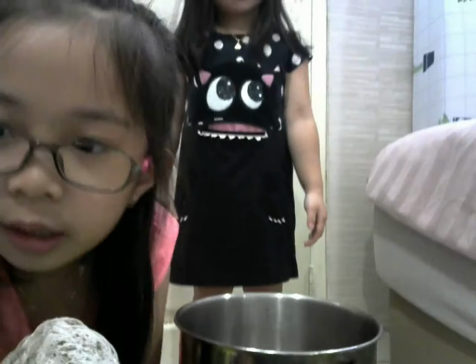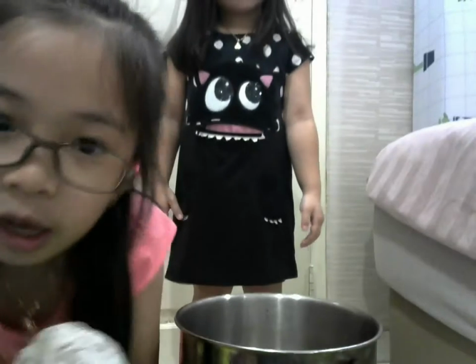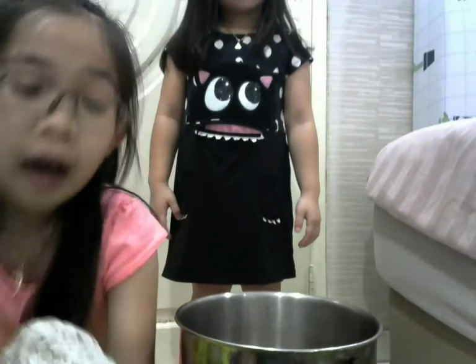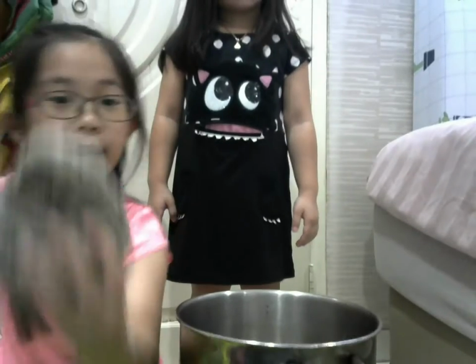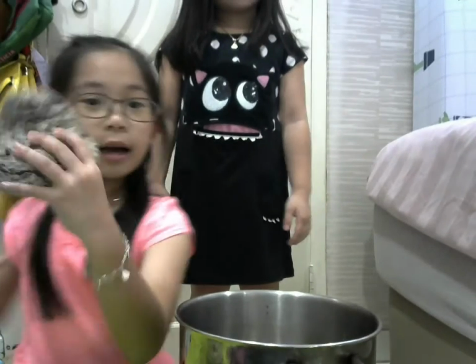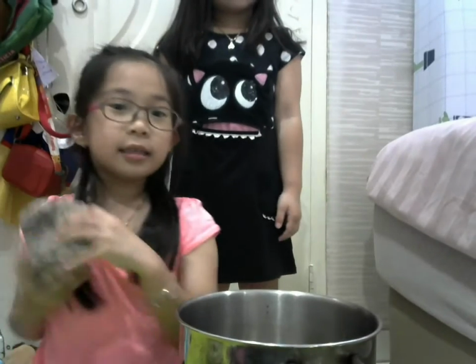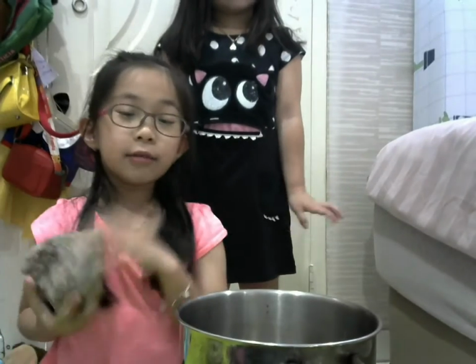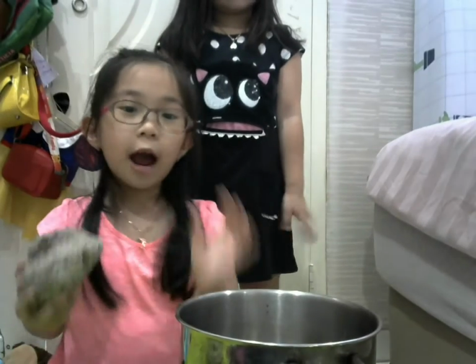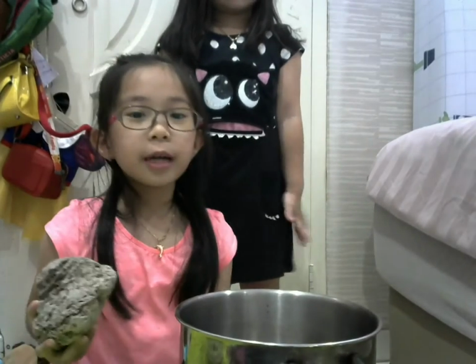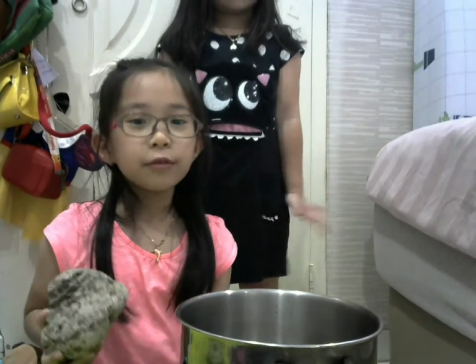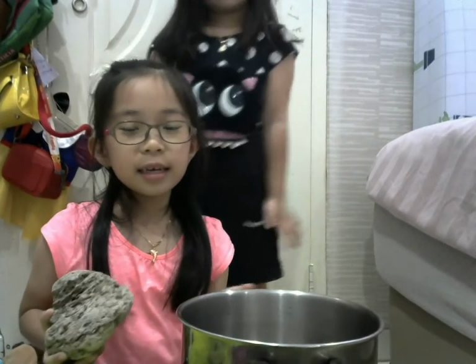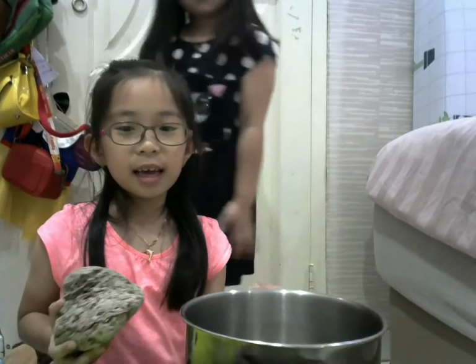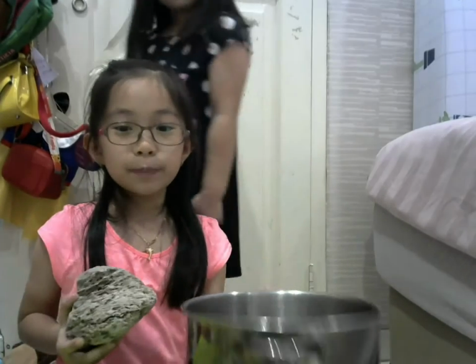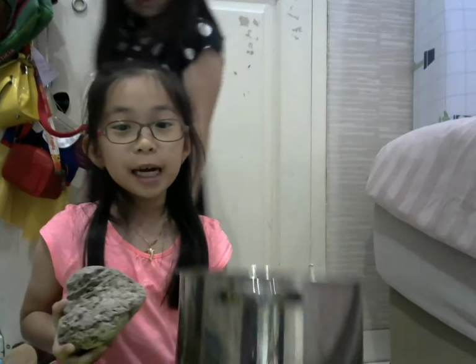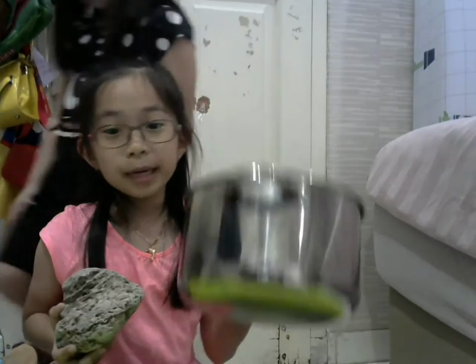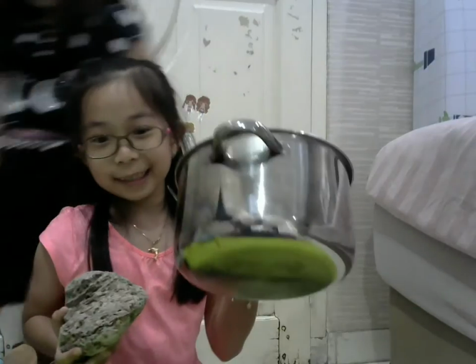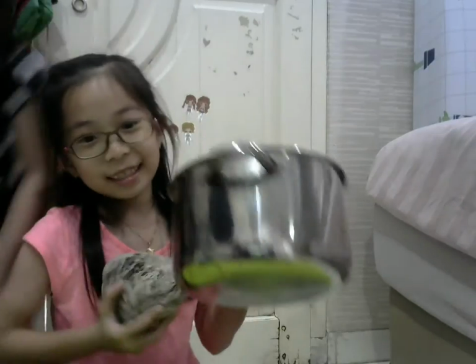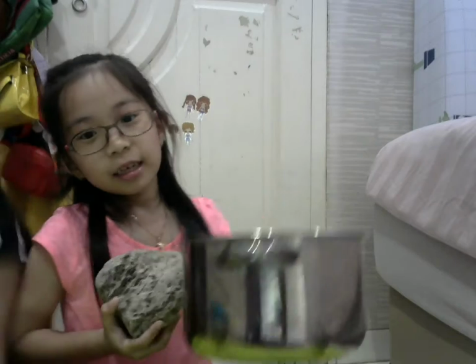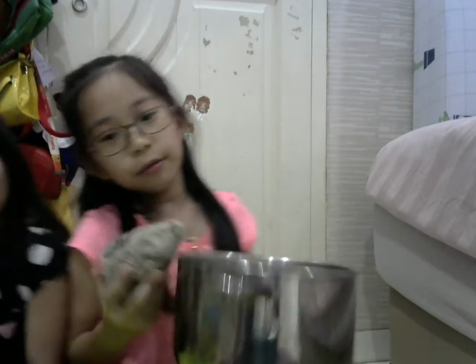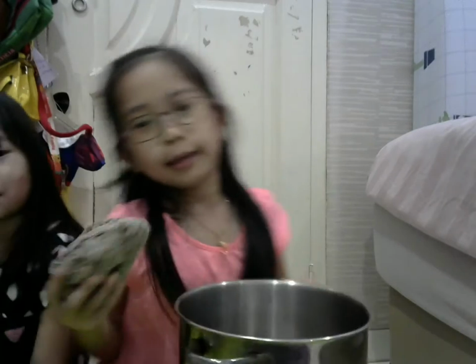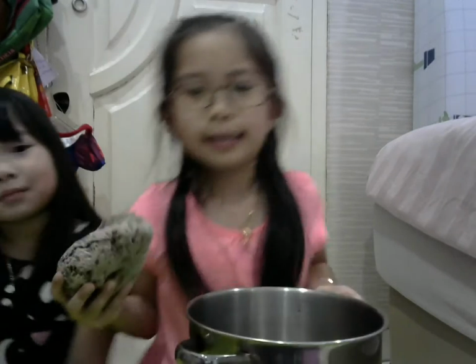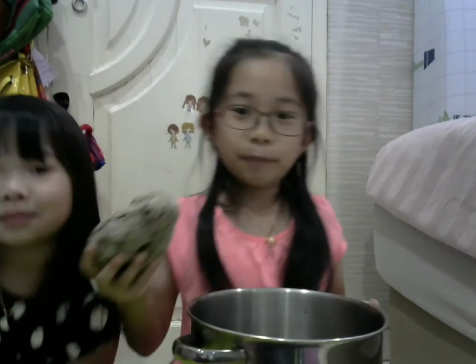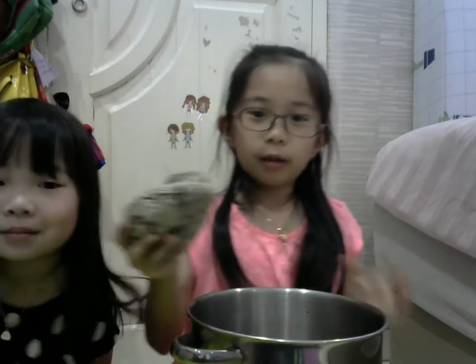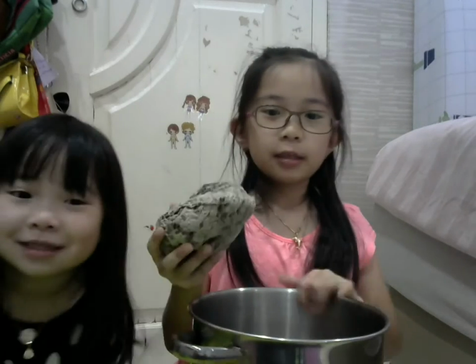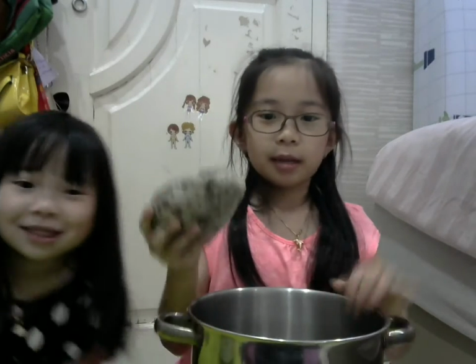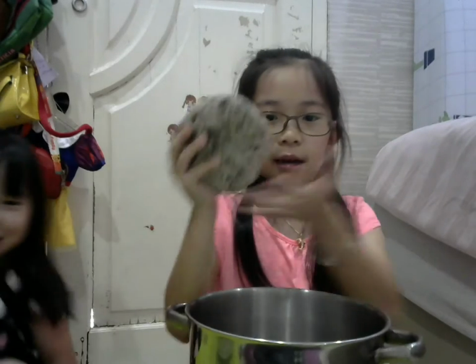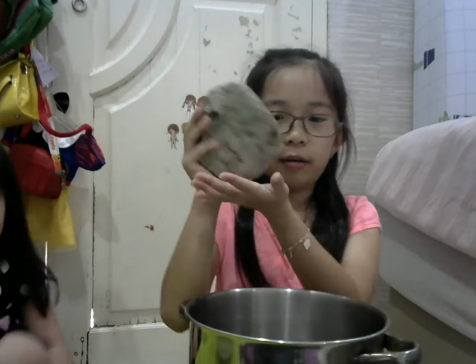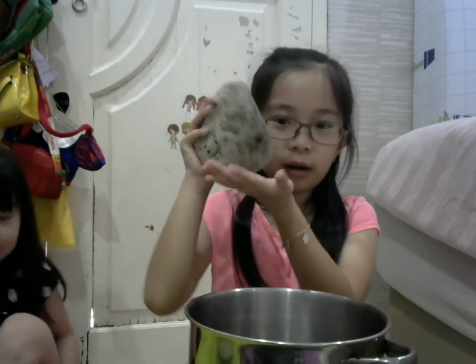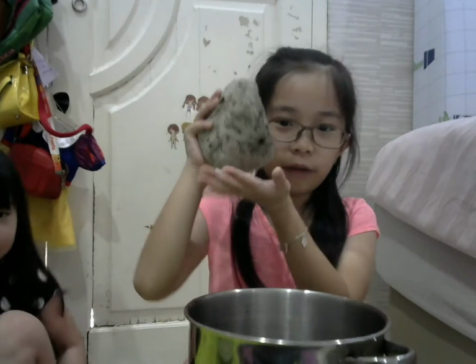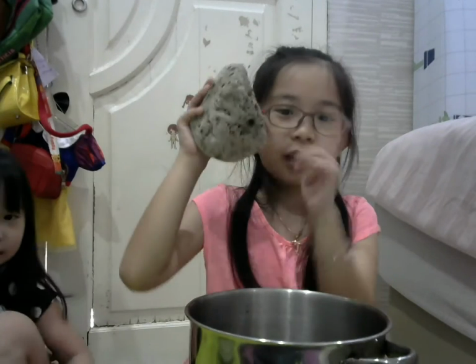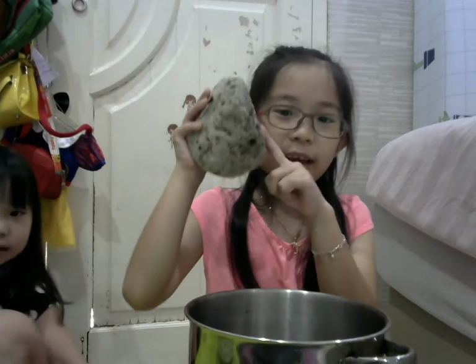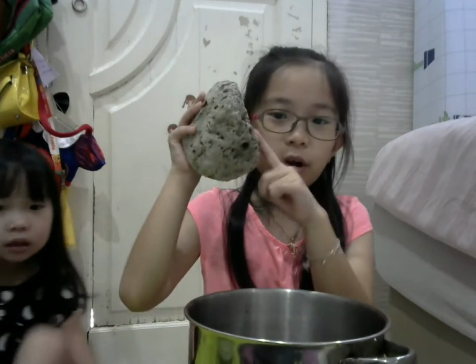Hi guys! Today I'm going to do an experiment with this pot and a volcanic rock.